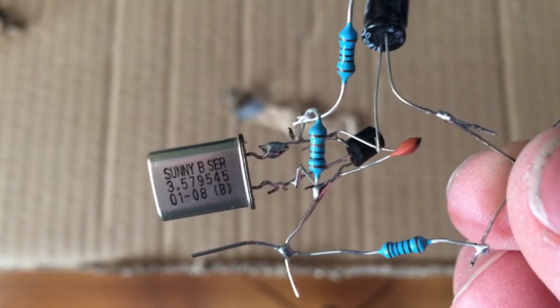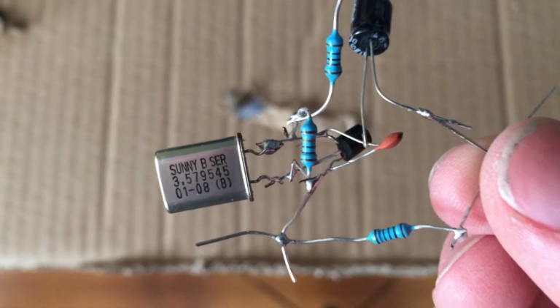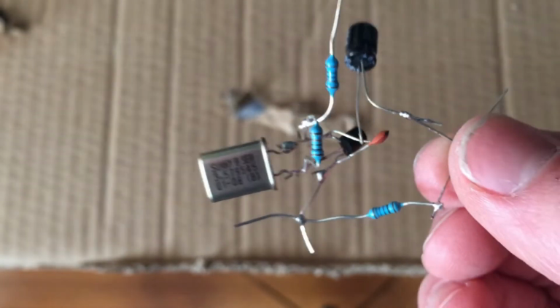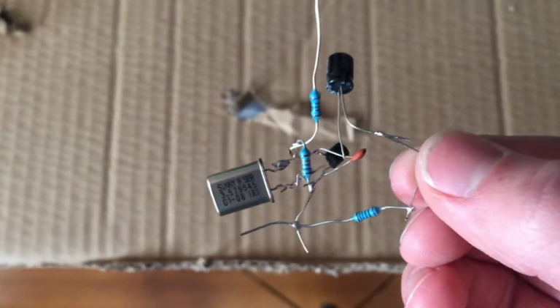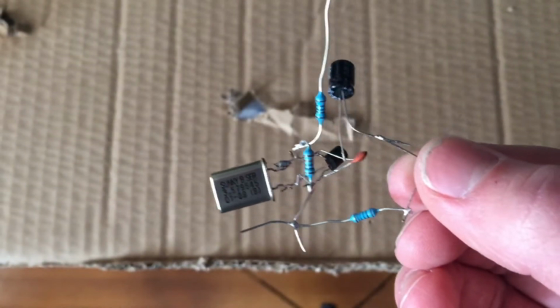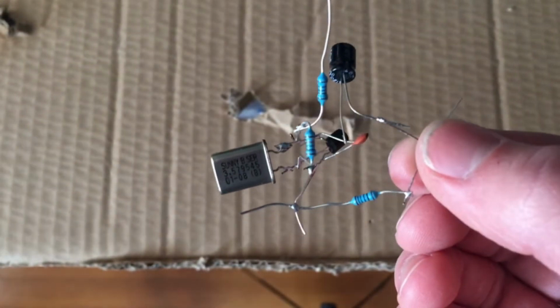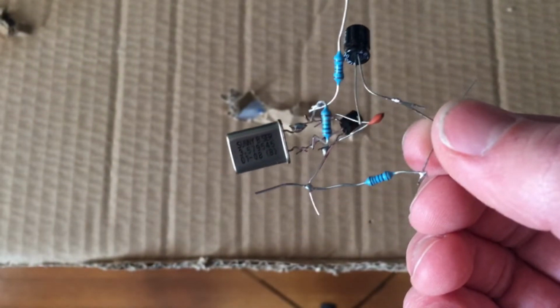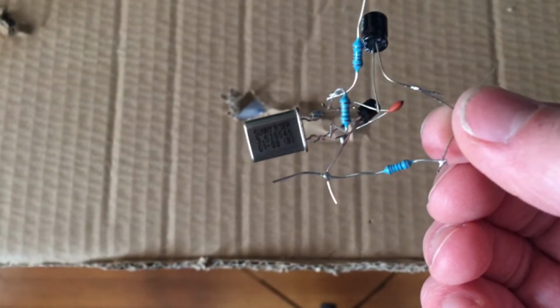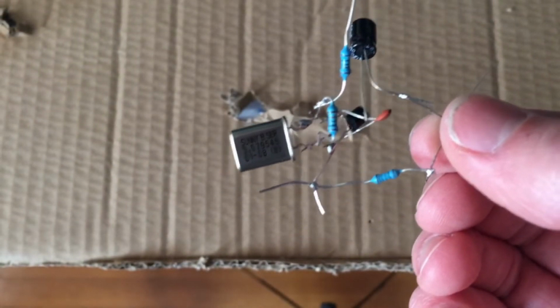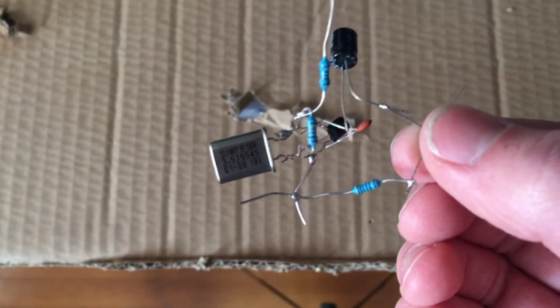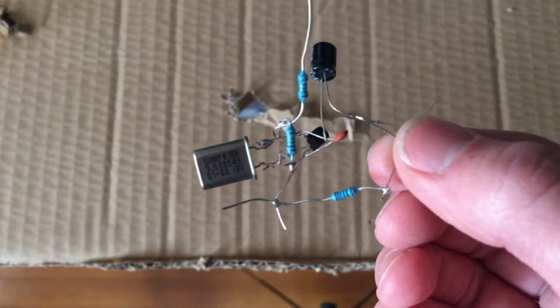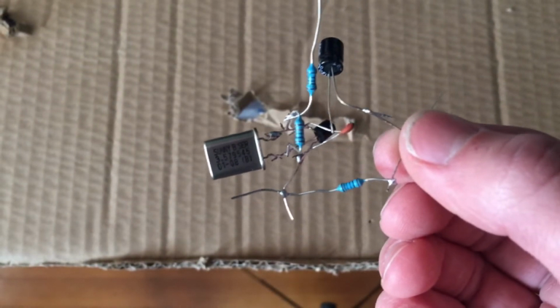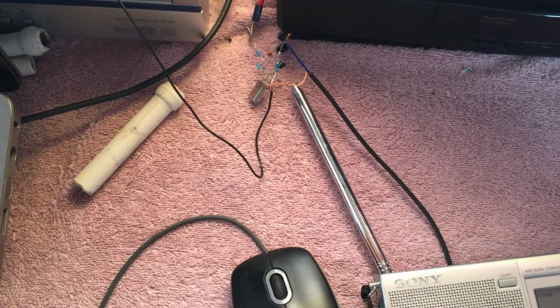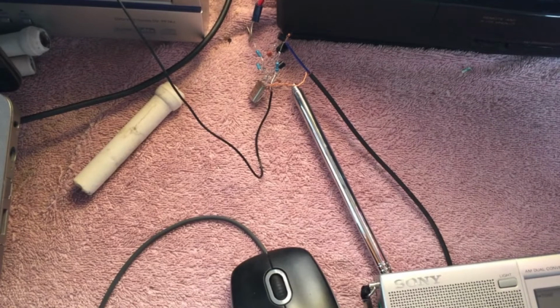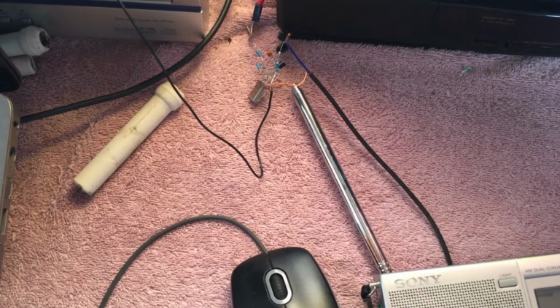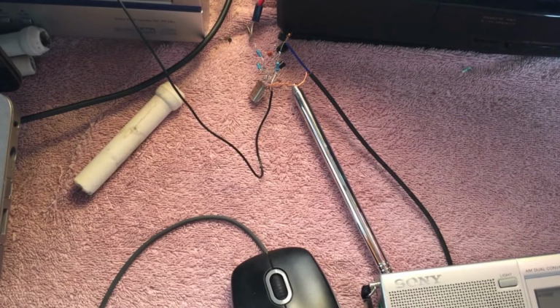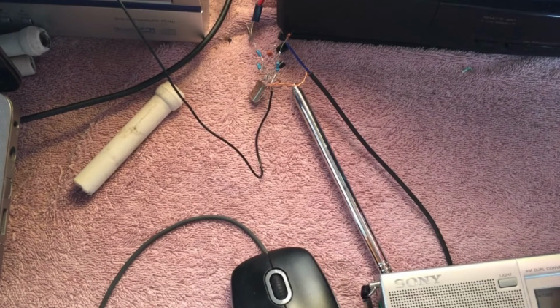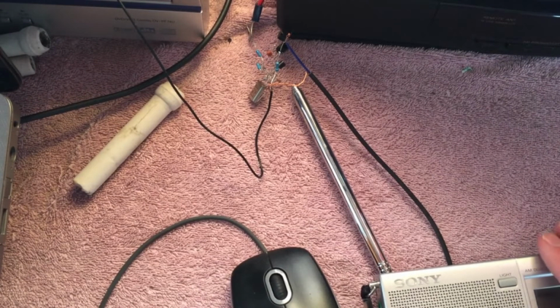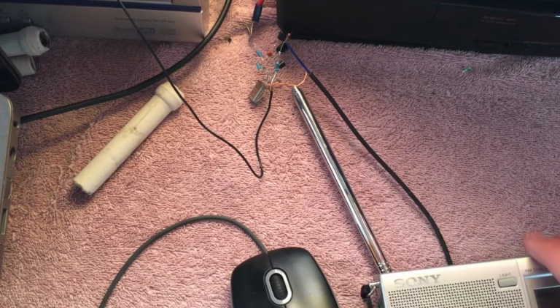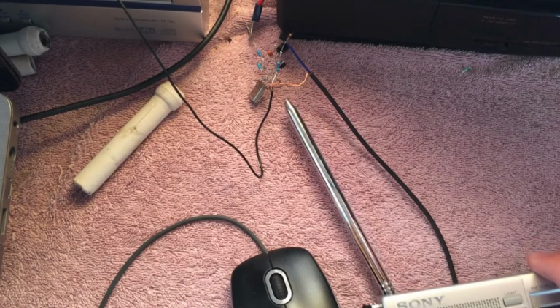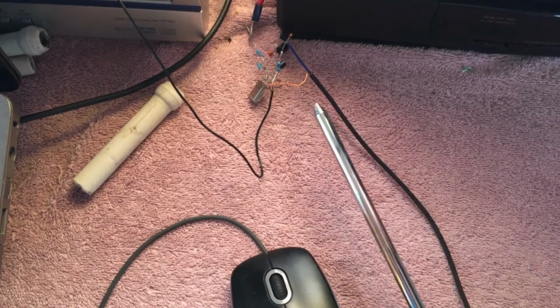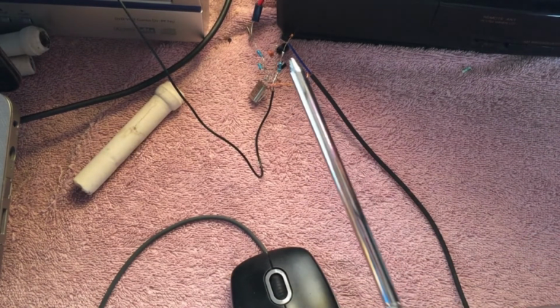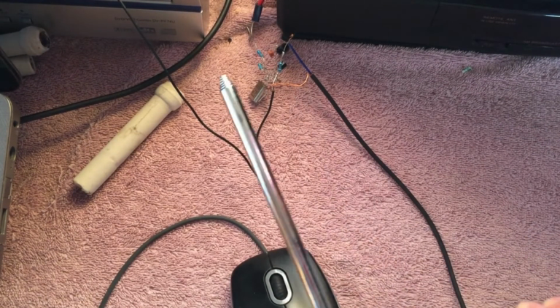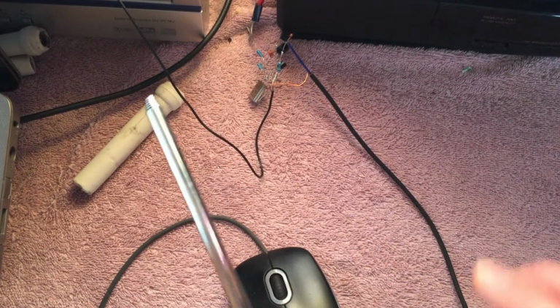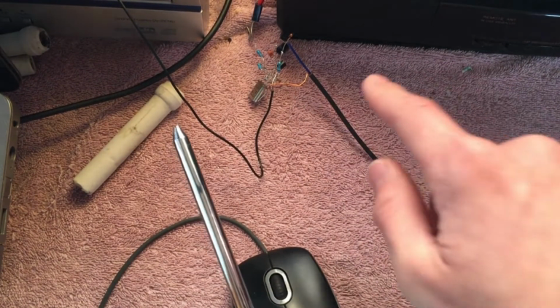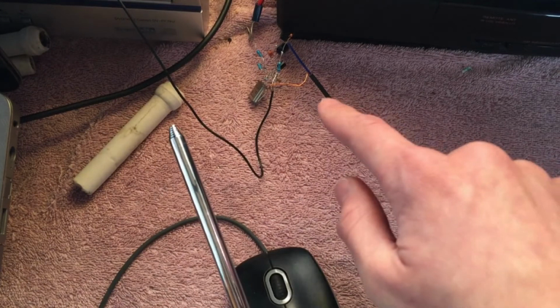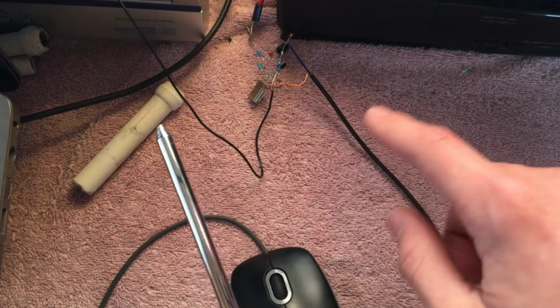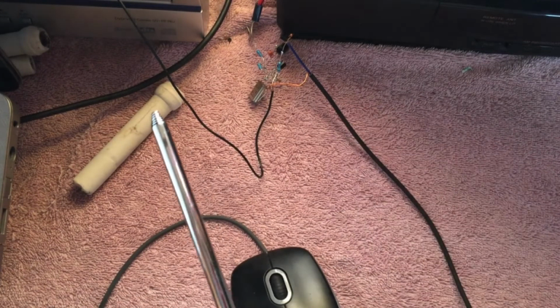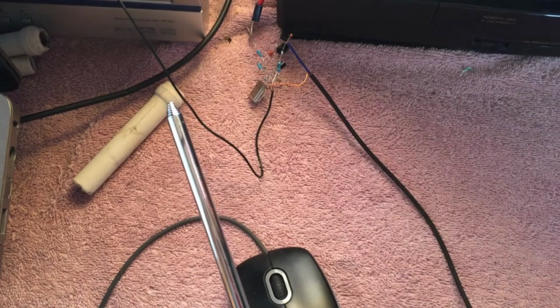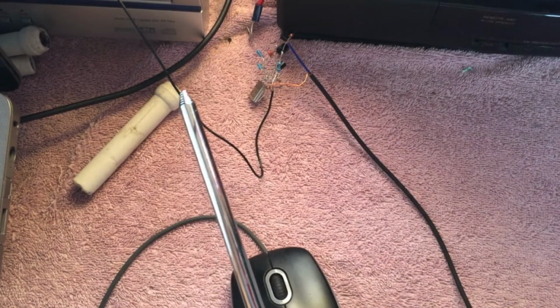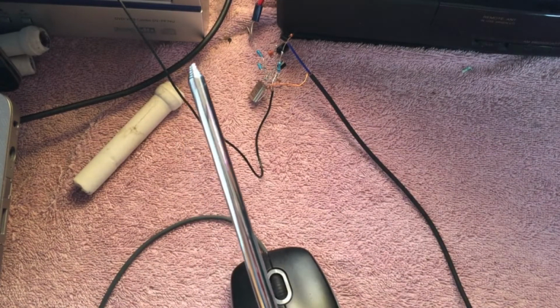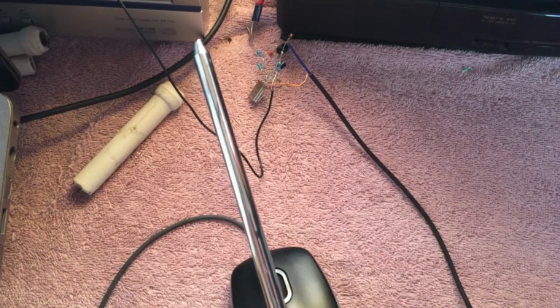Without further ado, let's go take this over to a 12 volt power supply and hook it up. So here we are, and we have the 12 volt supply hooked up. There's the transmitter — everything's kind of loosely connected, but it works.